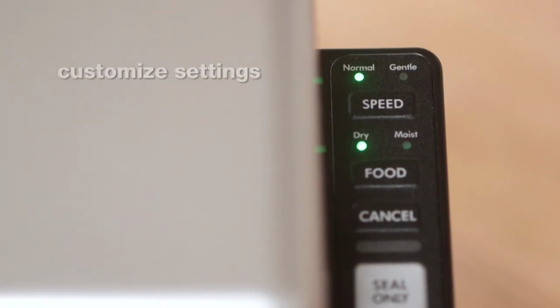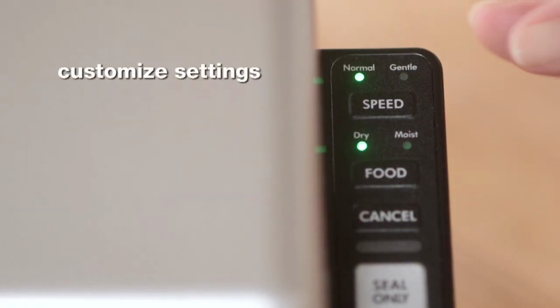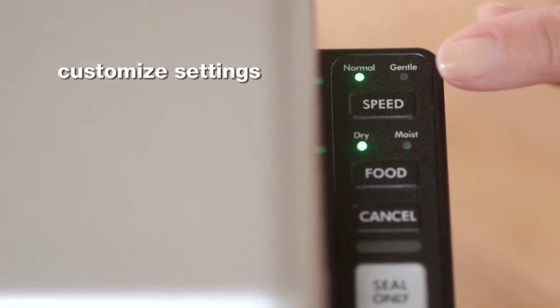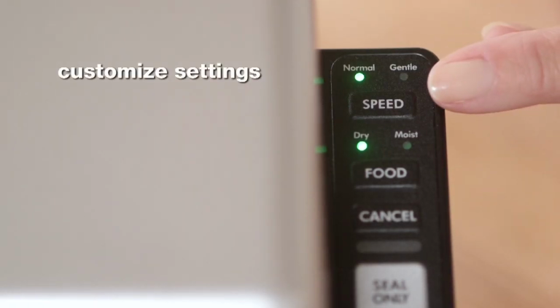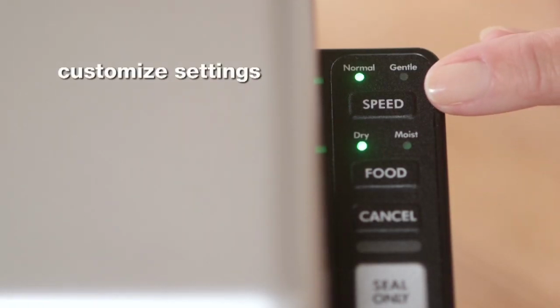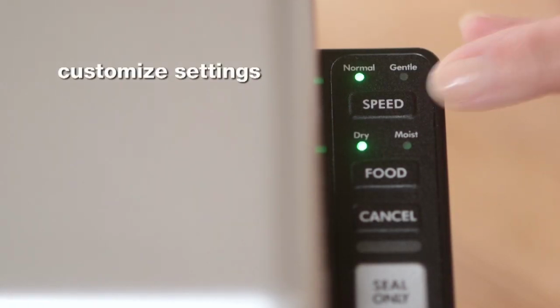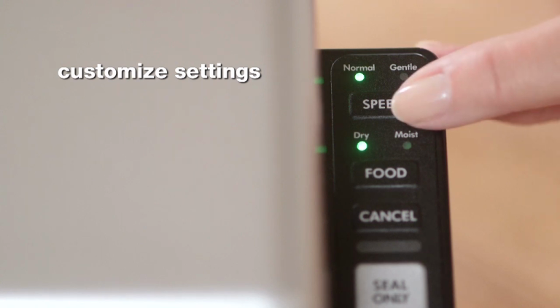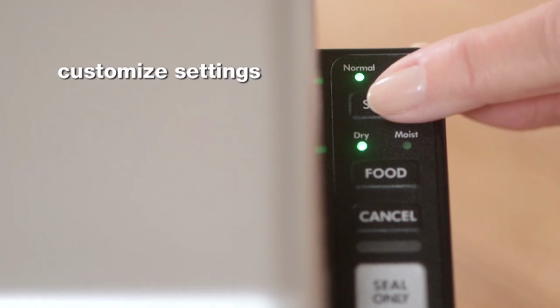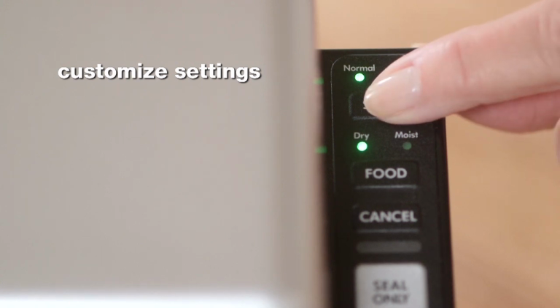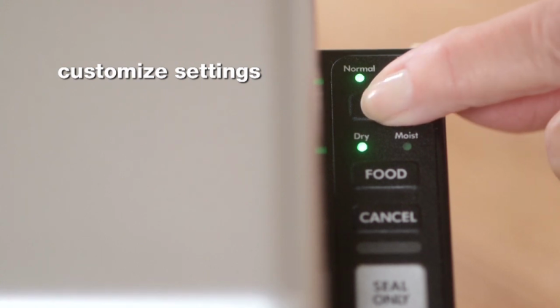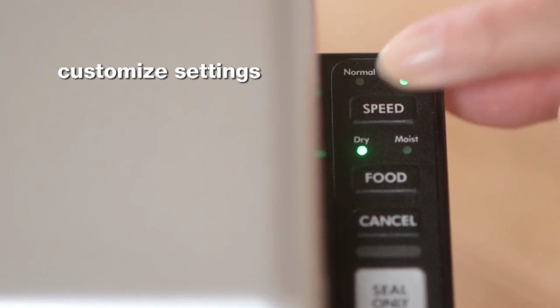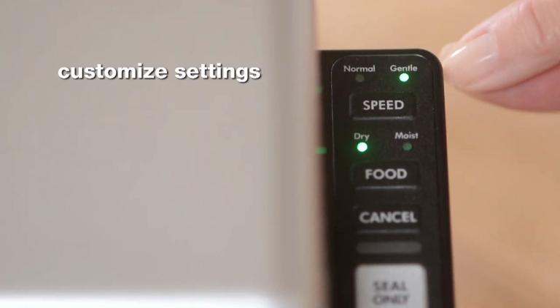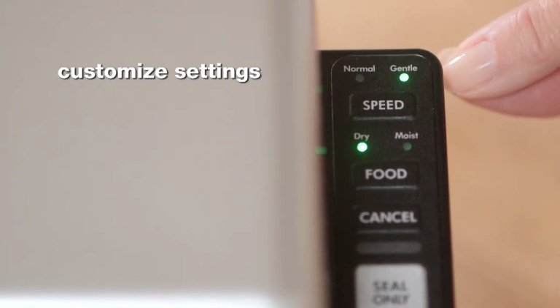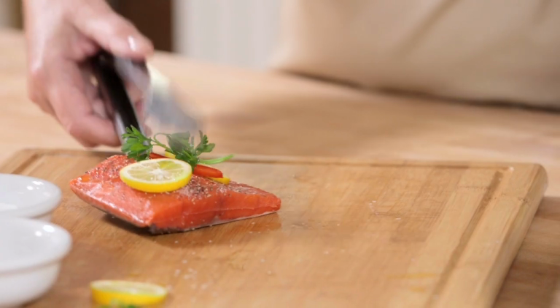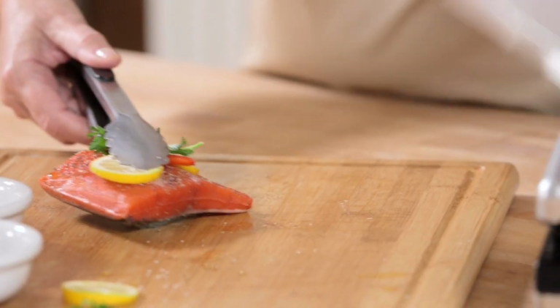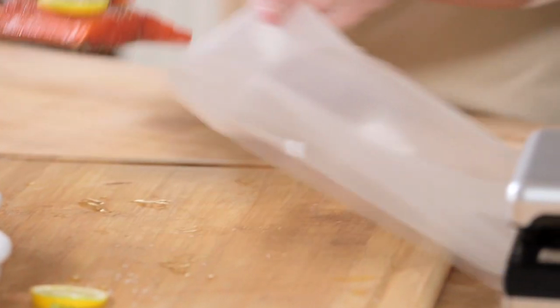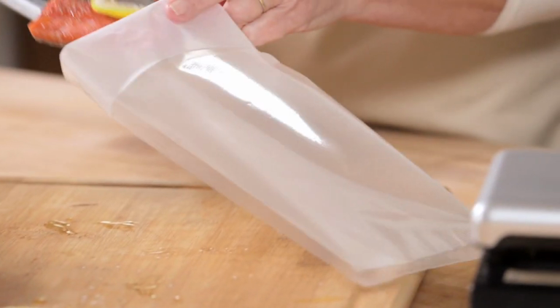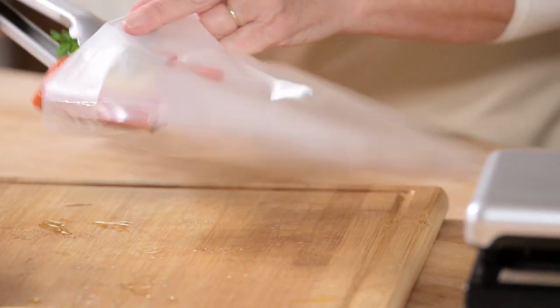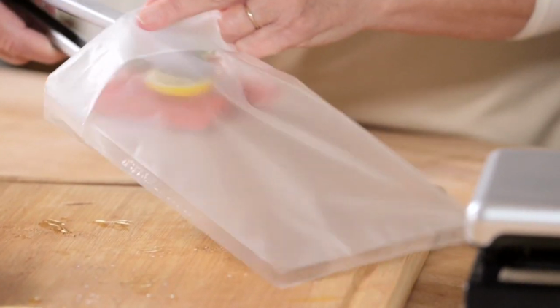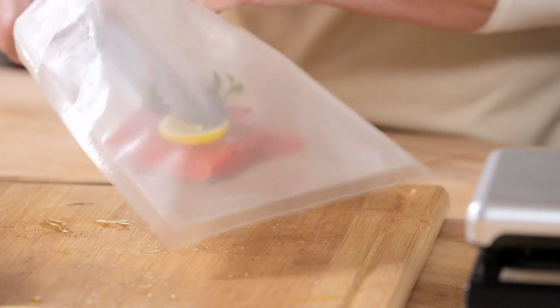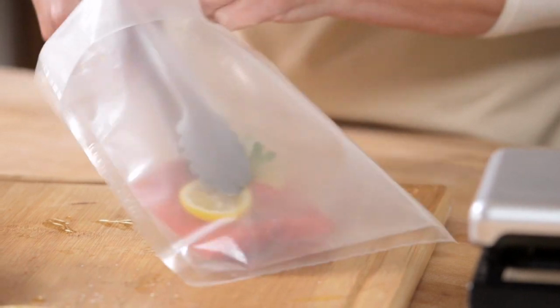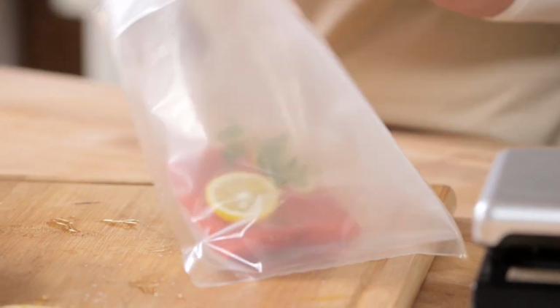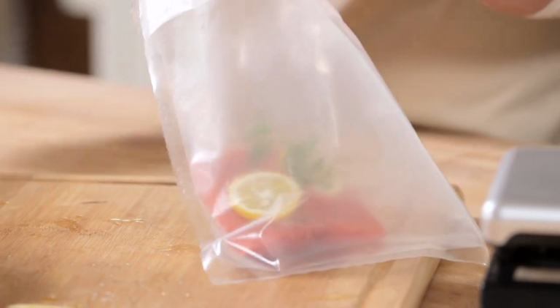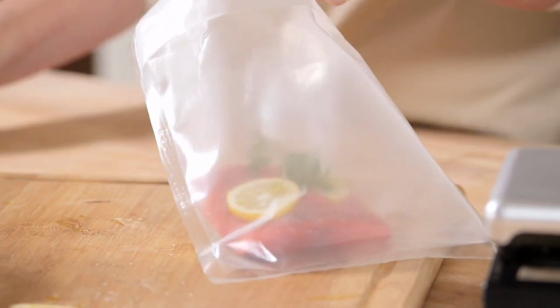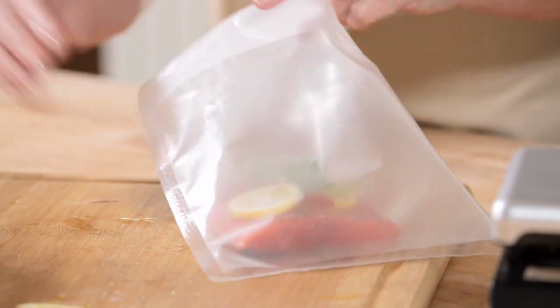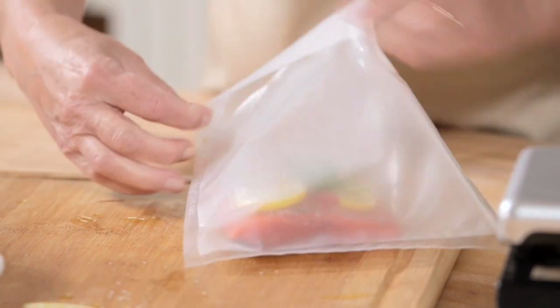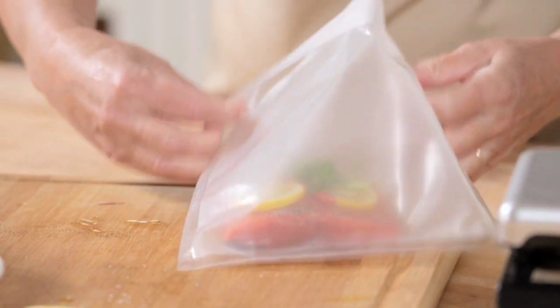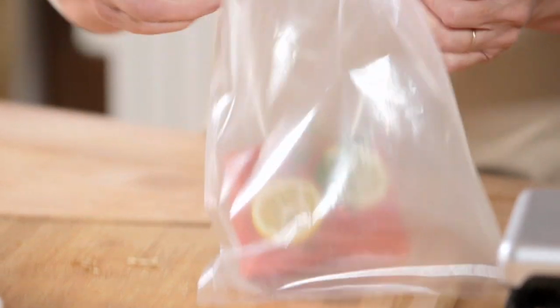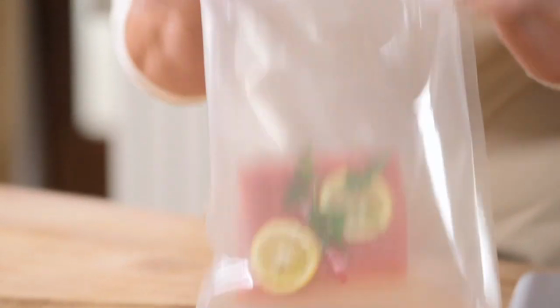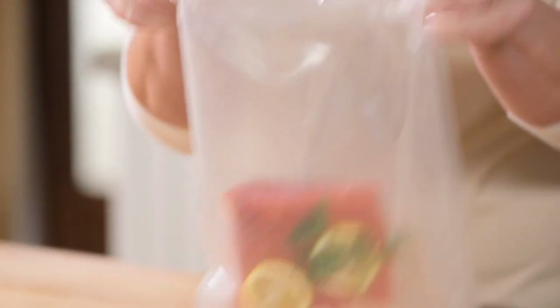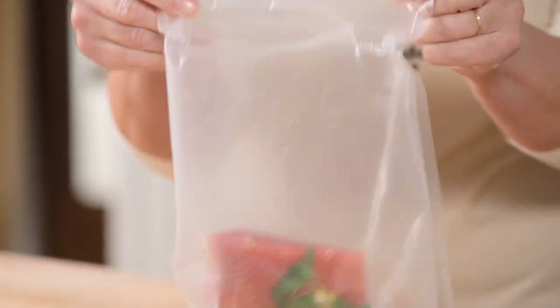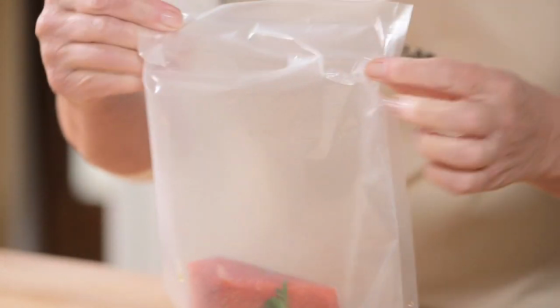For delicate moist foods like this, just select gentle on the speed setting. This is perfect for delicate foods such as scallops, soft fruits, hamburger patties, or anything that can be crushed by the normal vacuum speed.